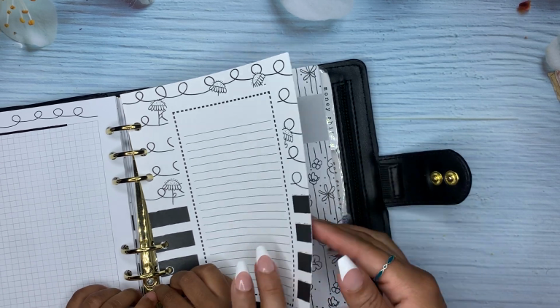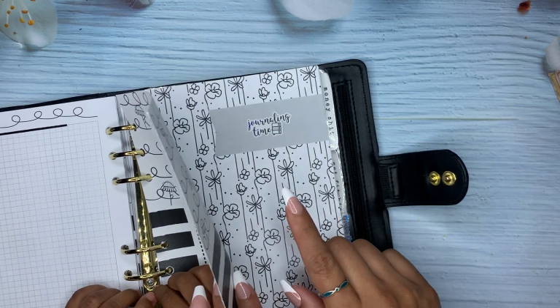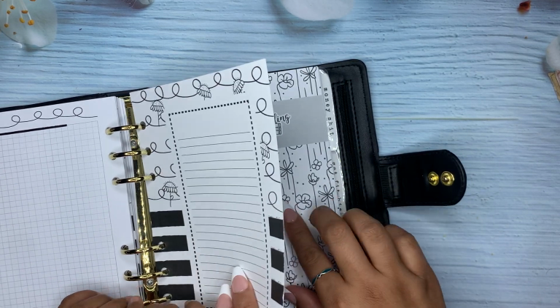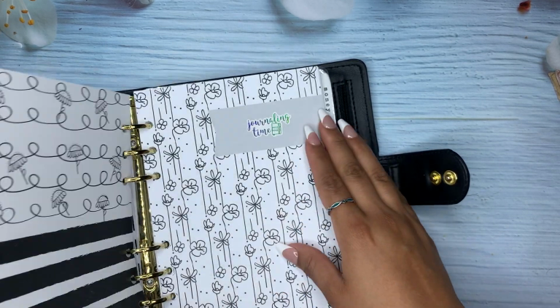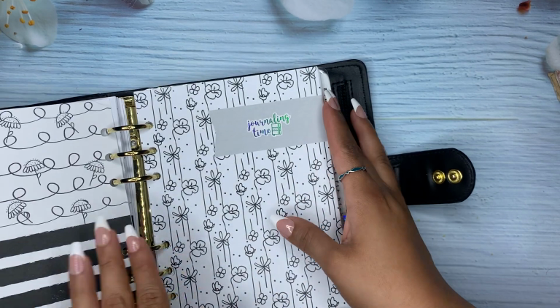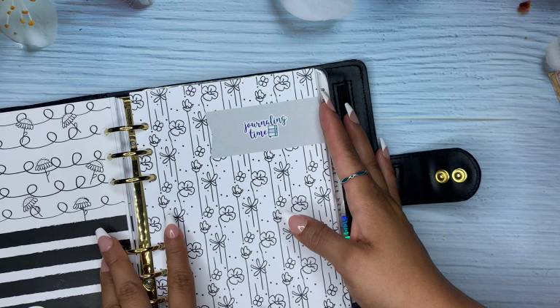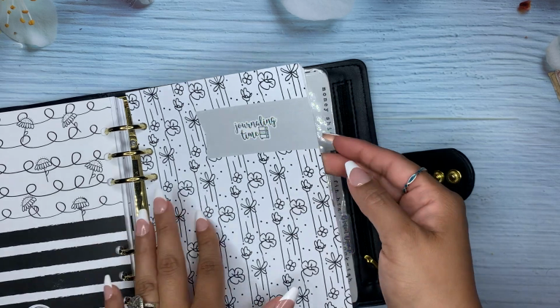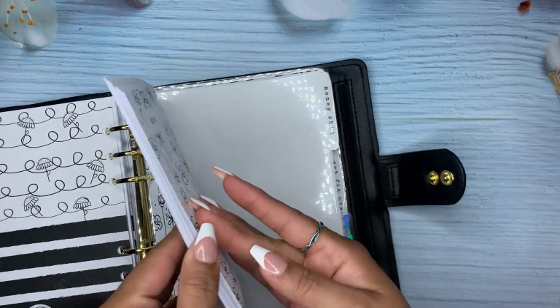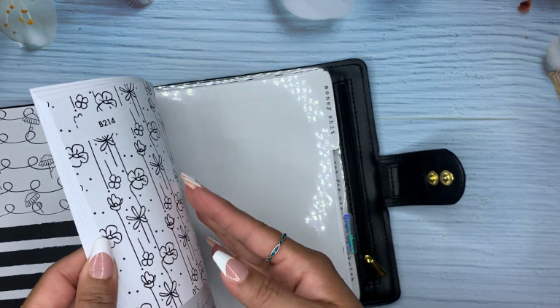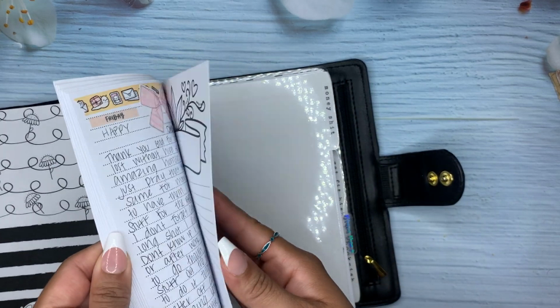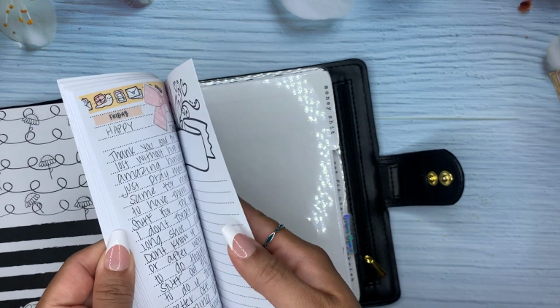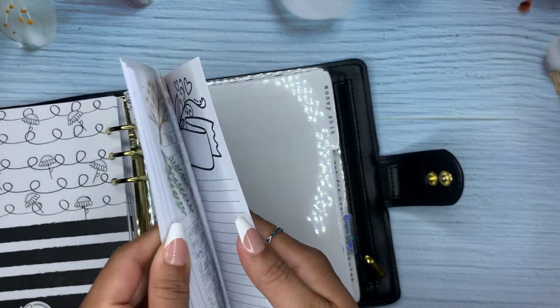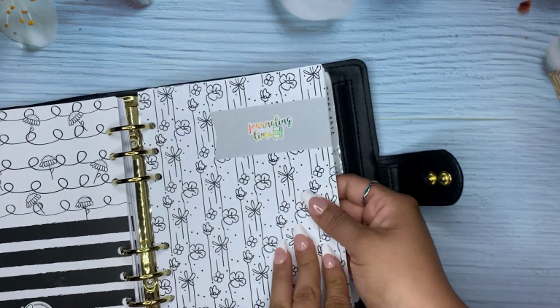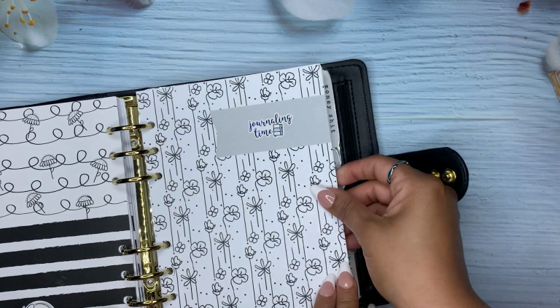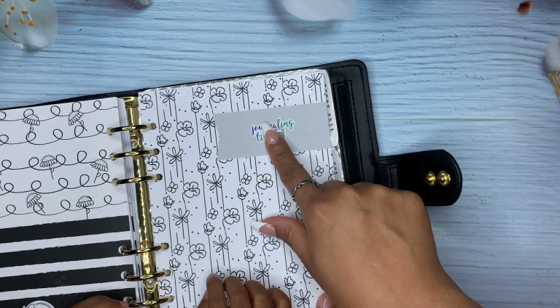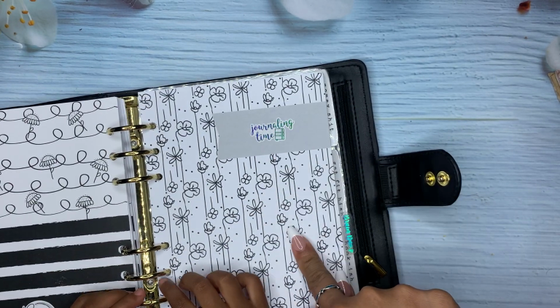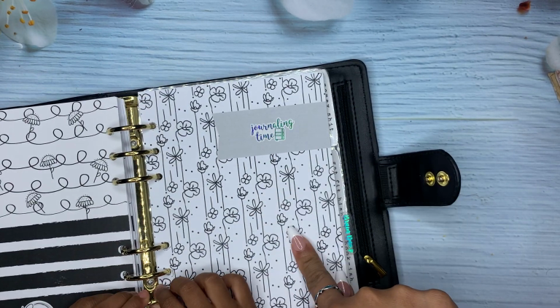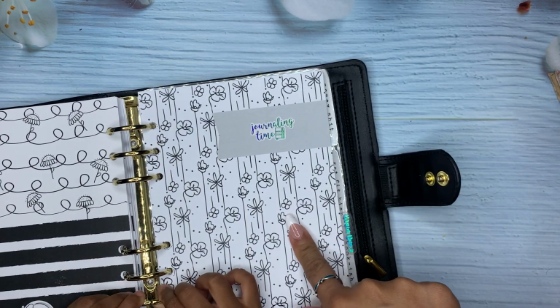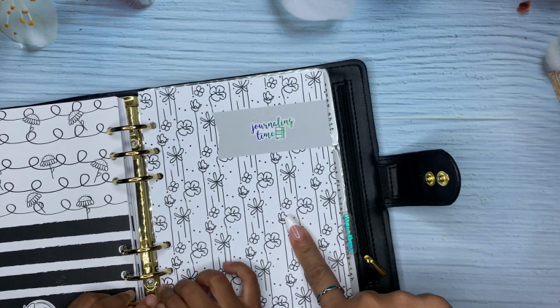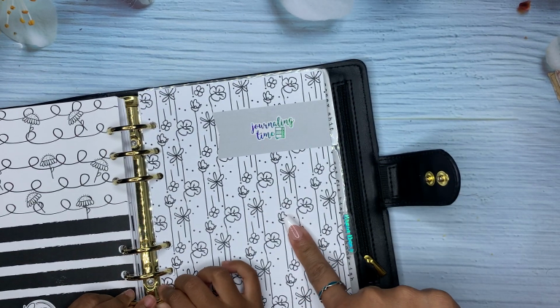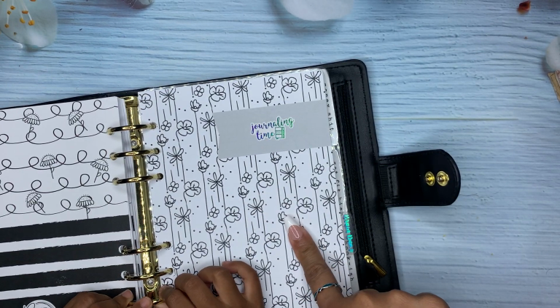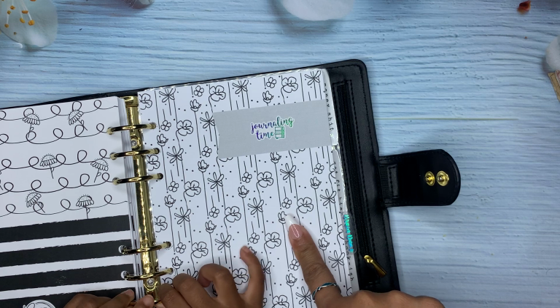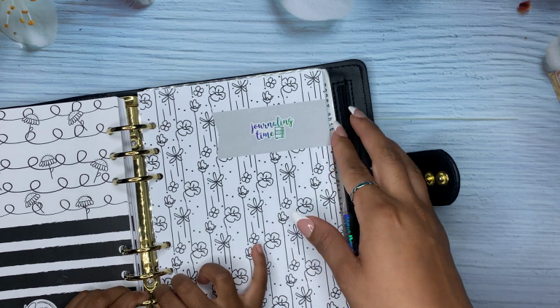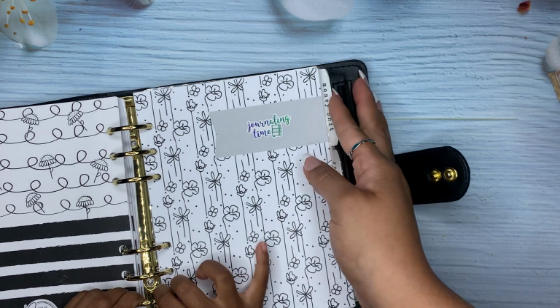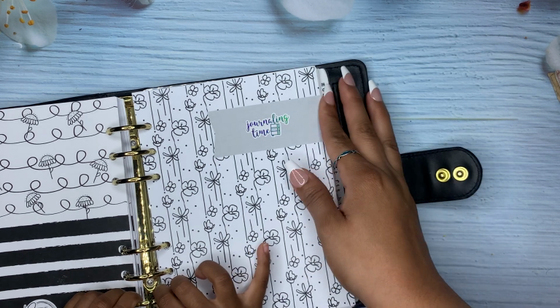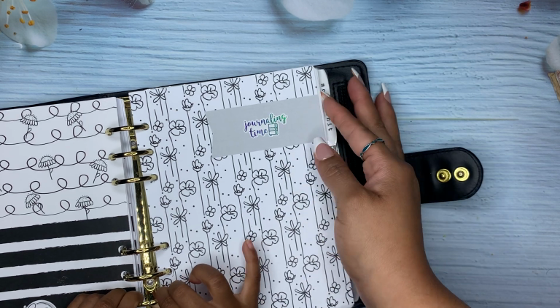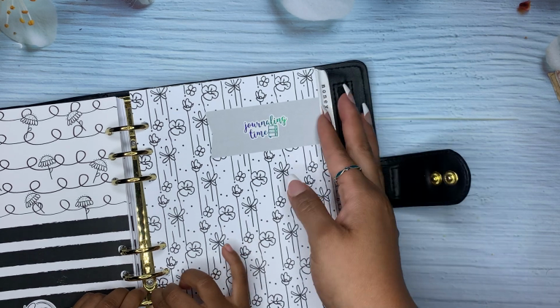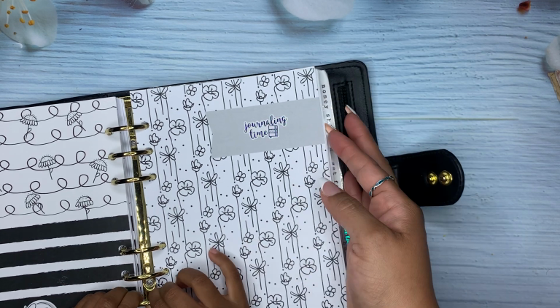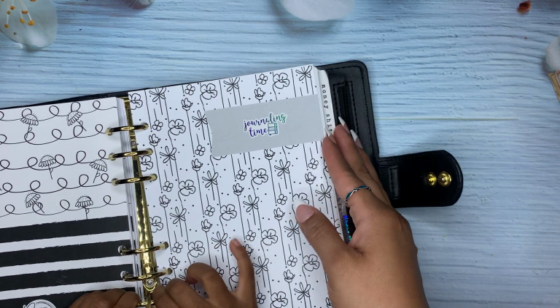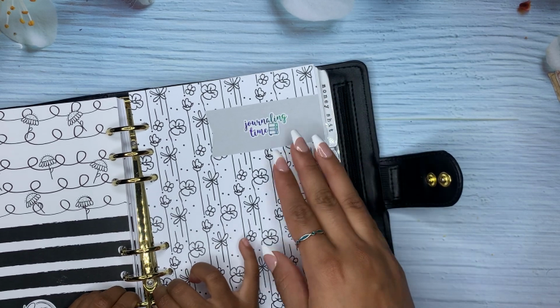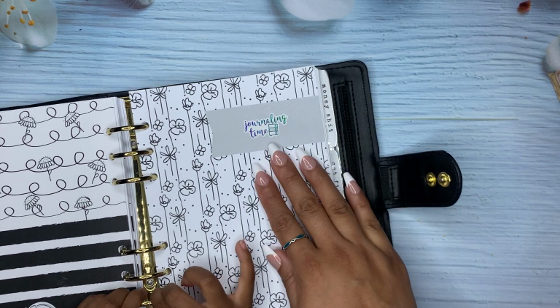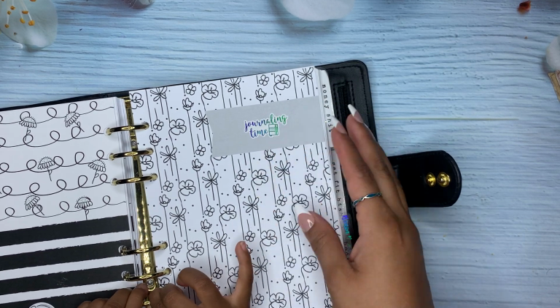I did journal — I literally almost finished all my journaling pages. I did get these from Life's Planner Action, and I actually journaled a lot. So there's that.